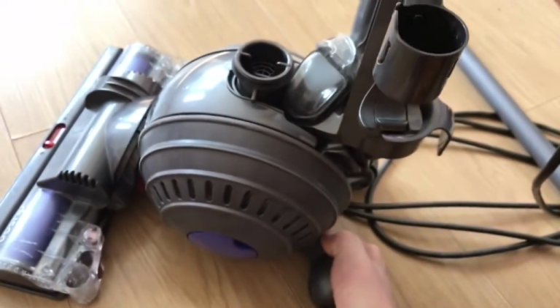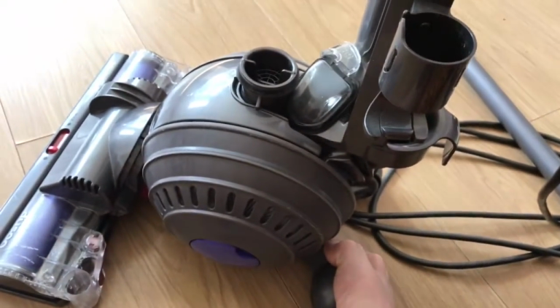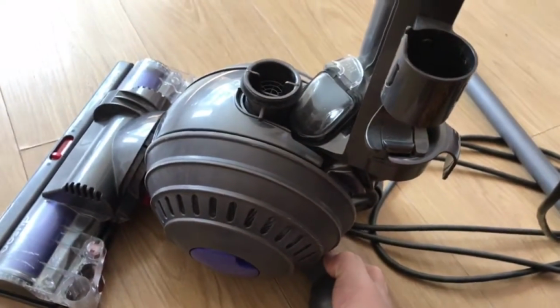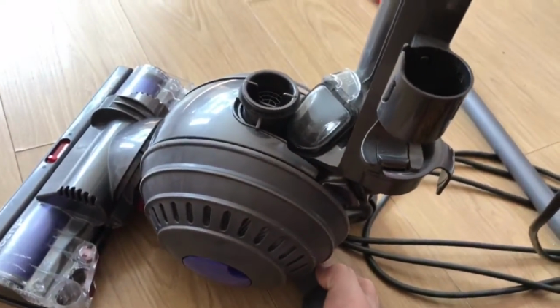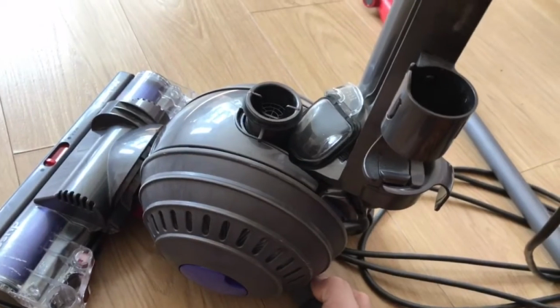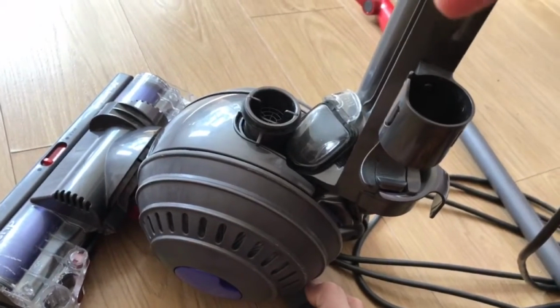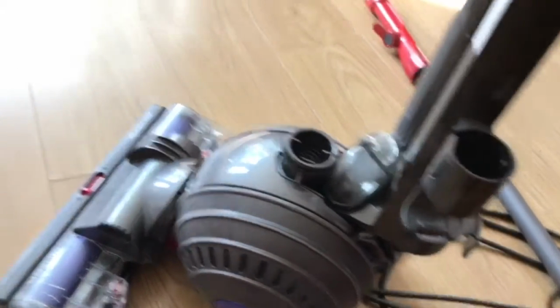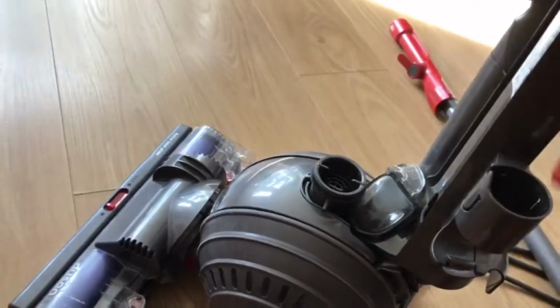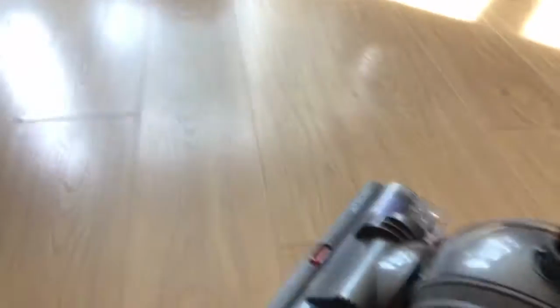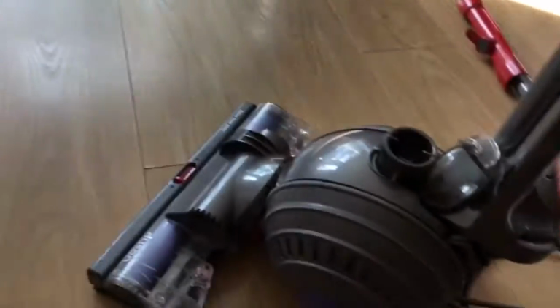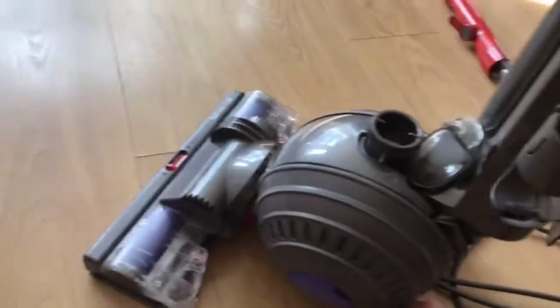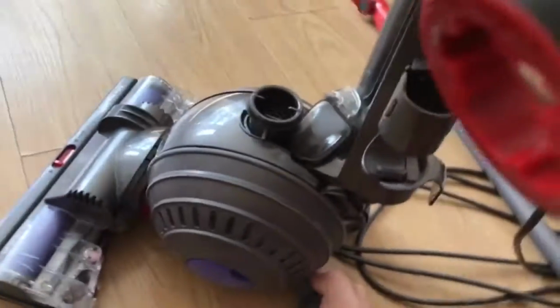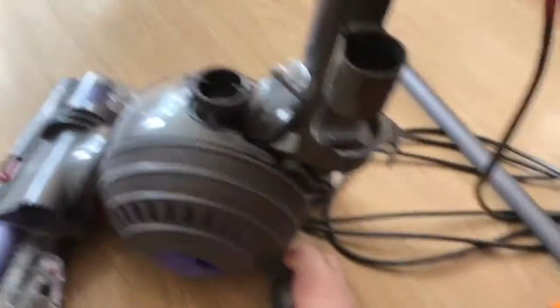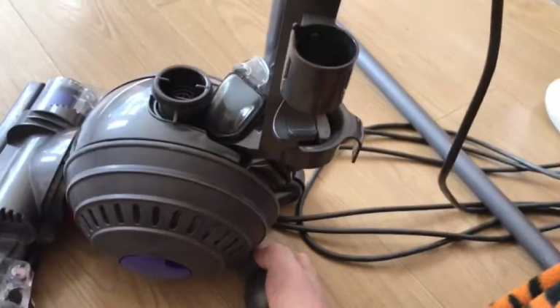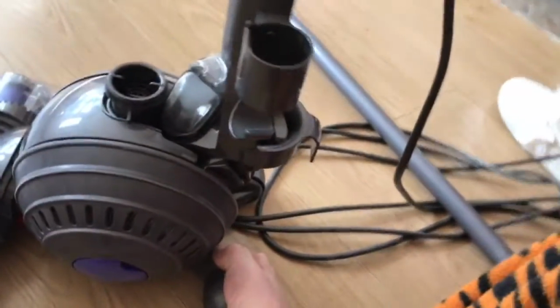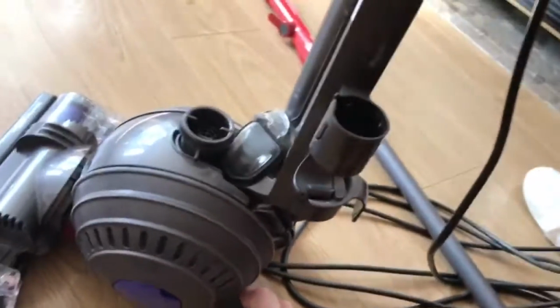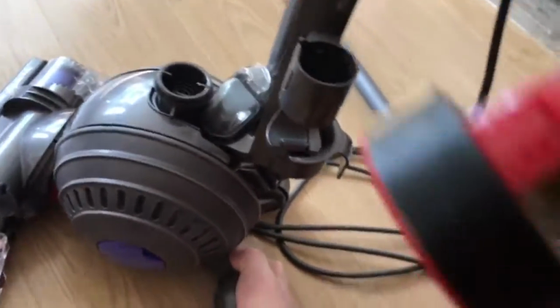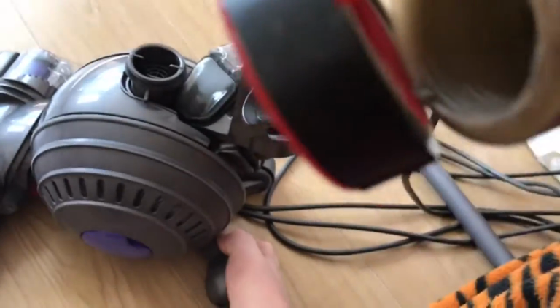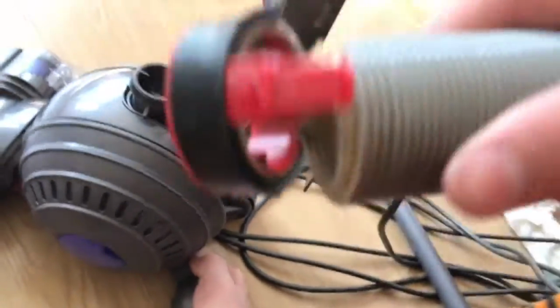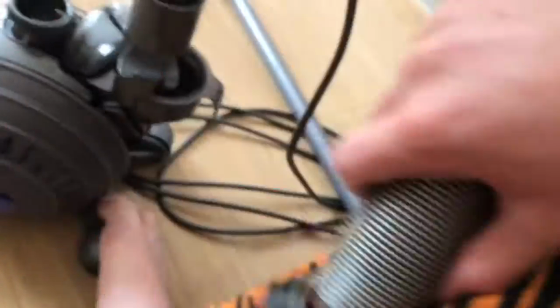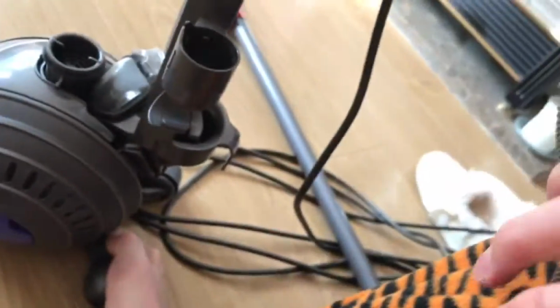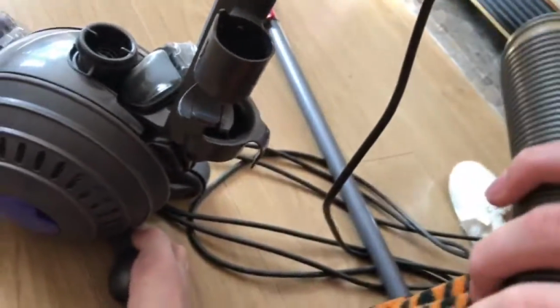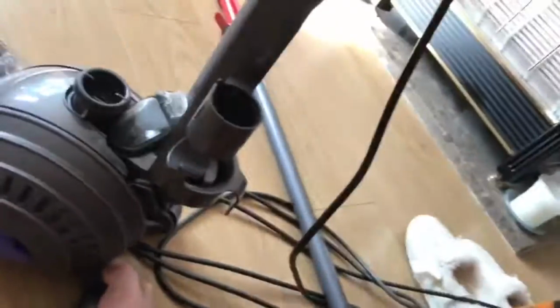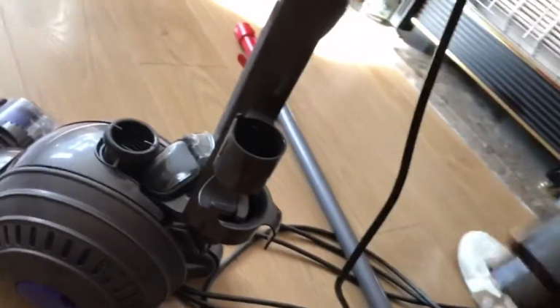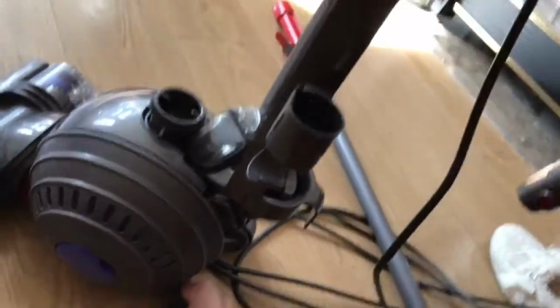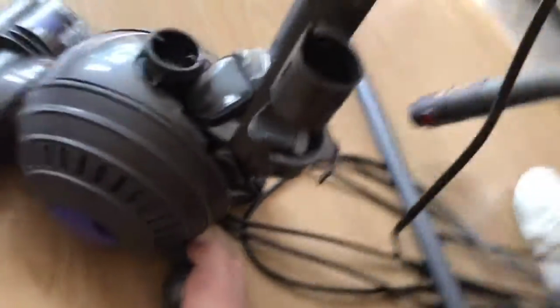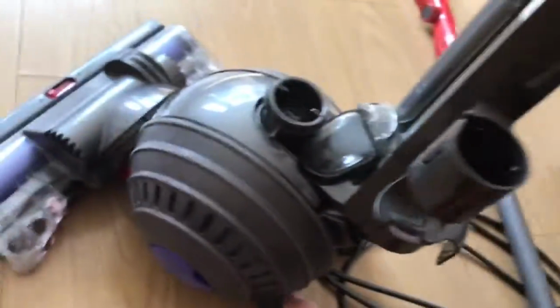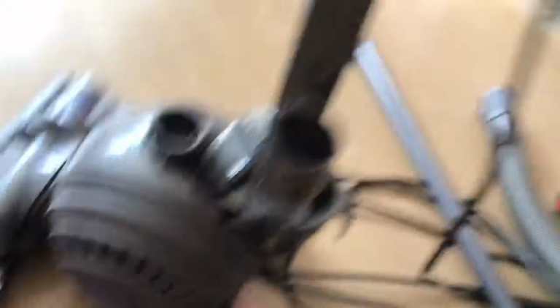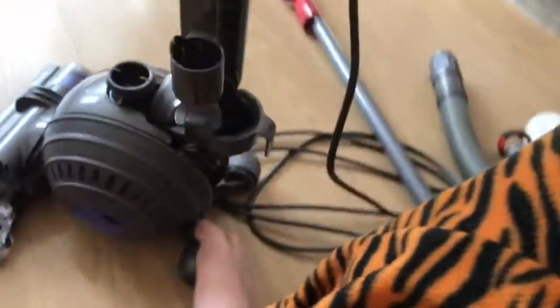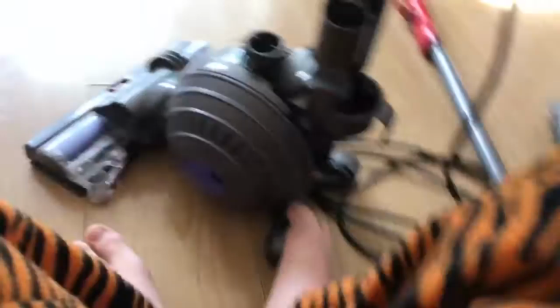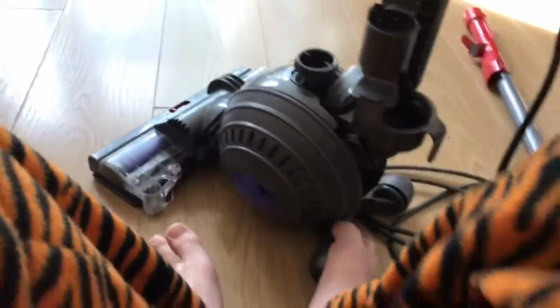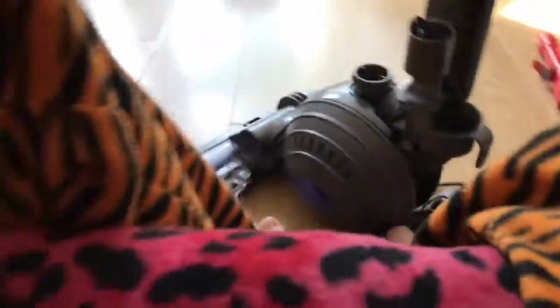When you take it out to do the stairs you can't, because that part is broken there — so it's got absolutely no suction. It wouldn't even take your finger. So you put your old hose to the side.